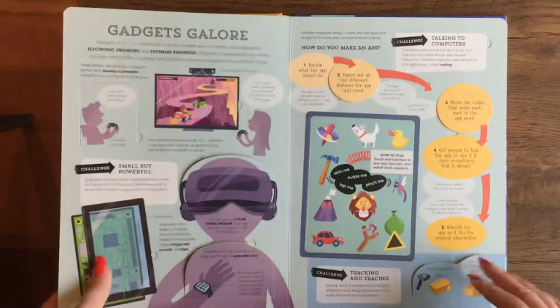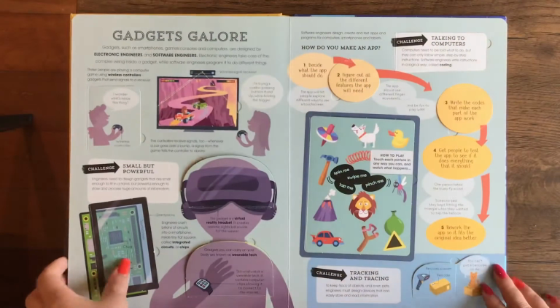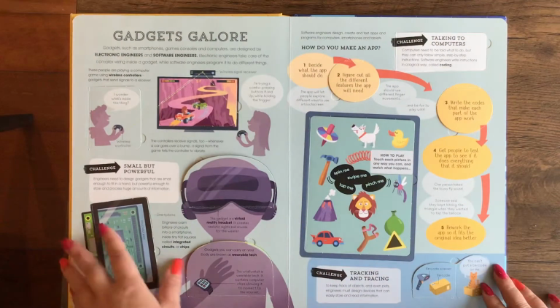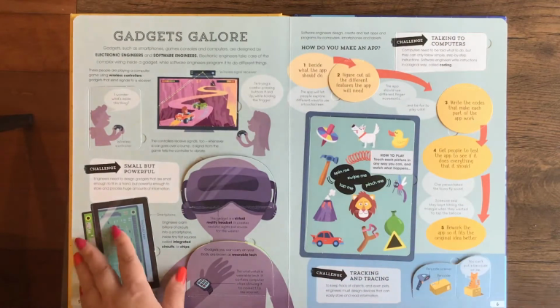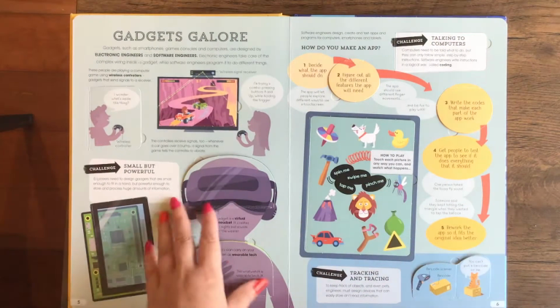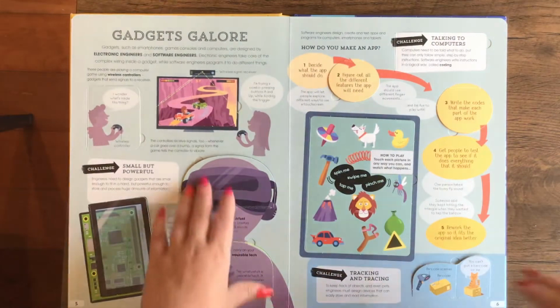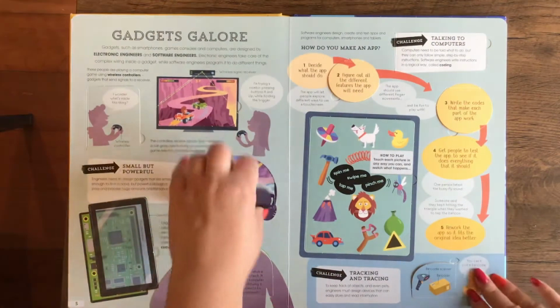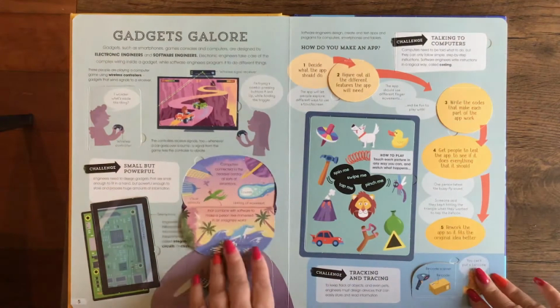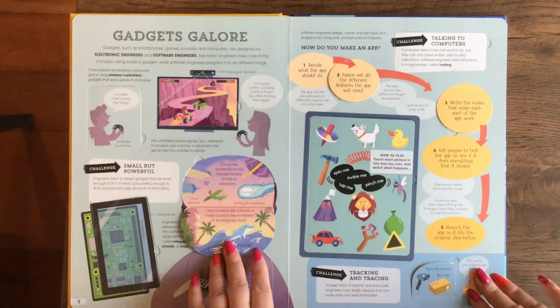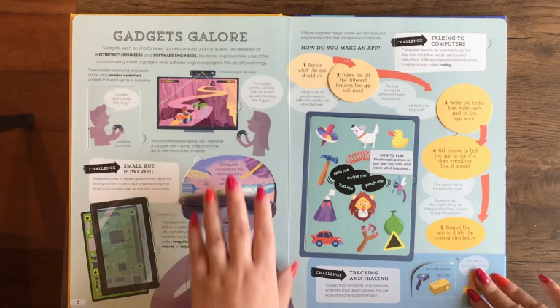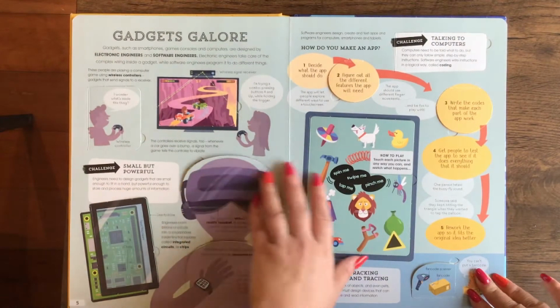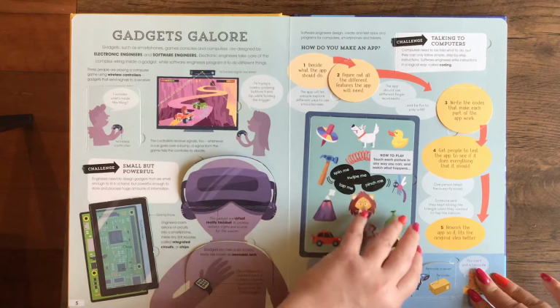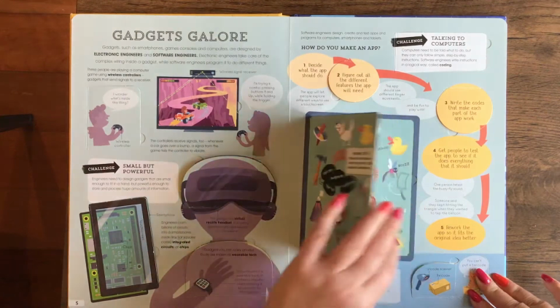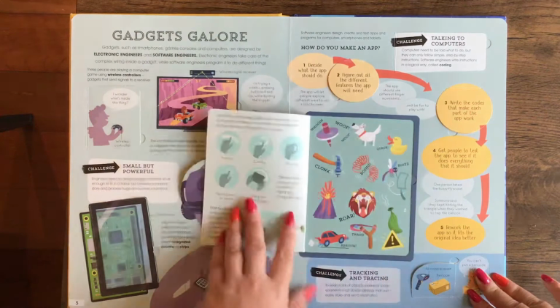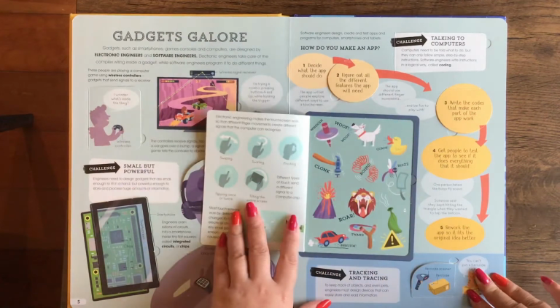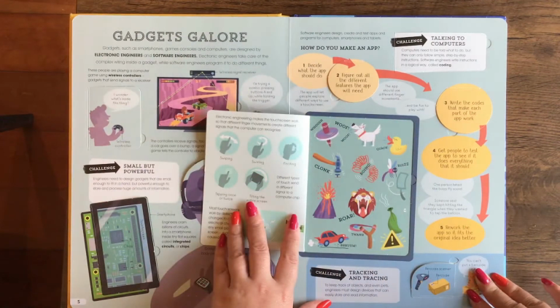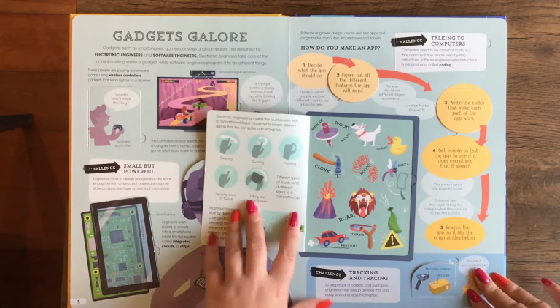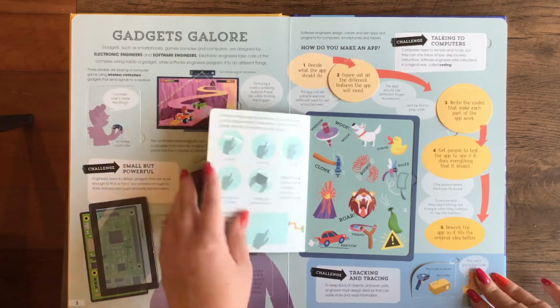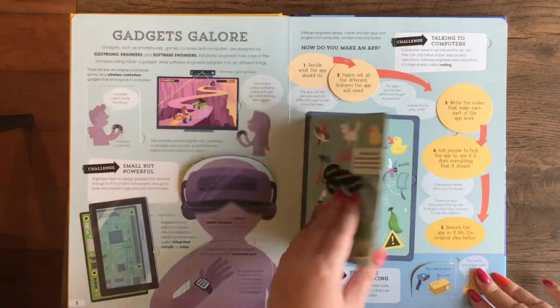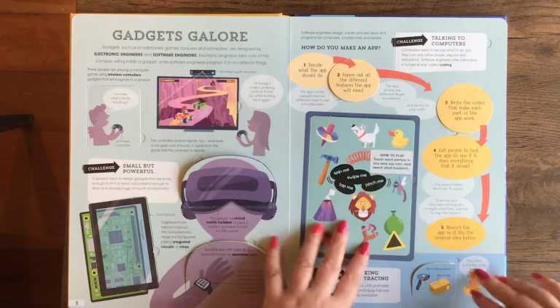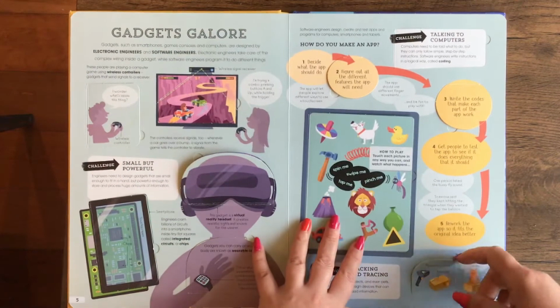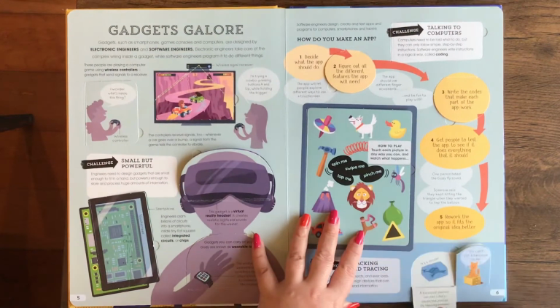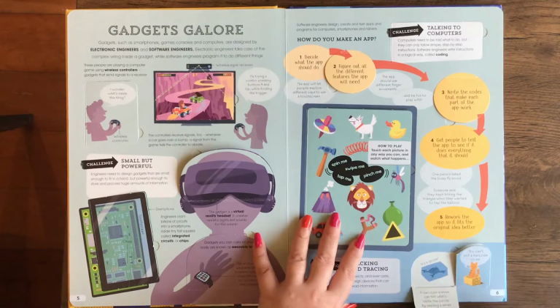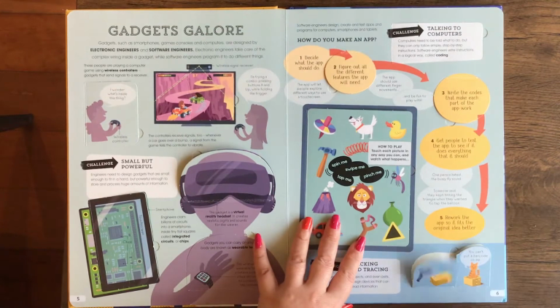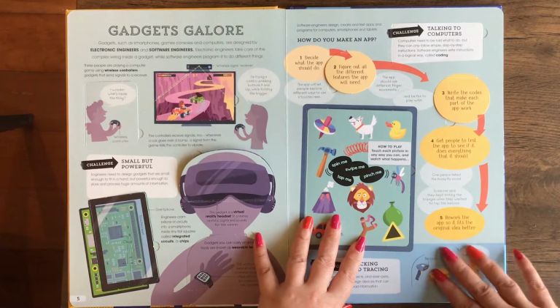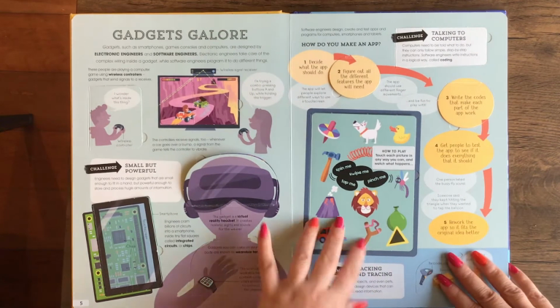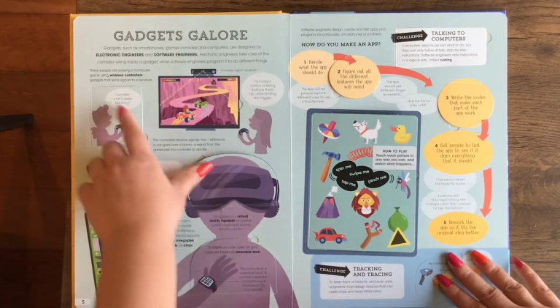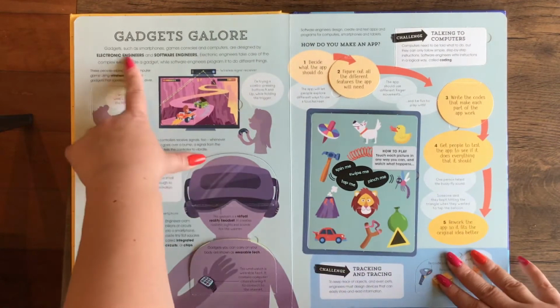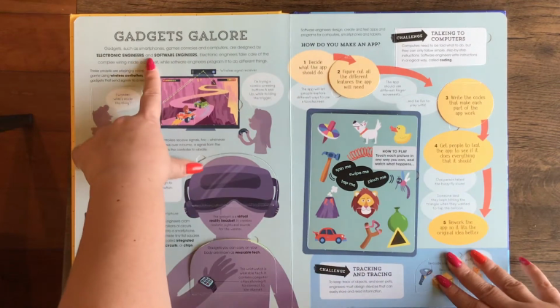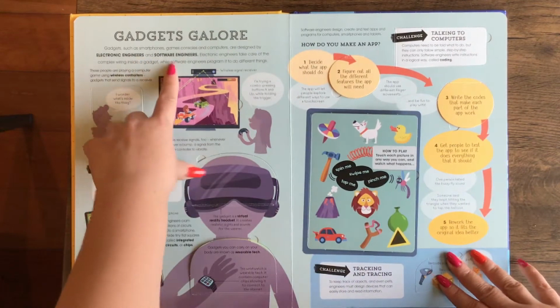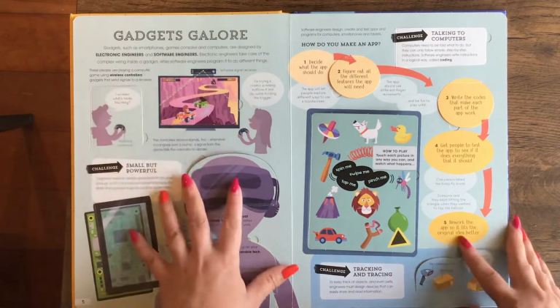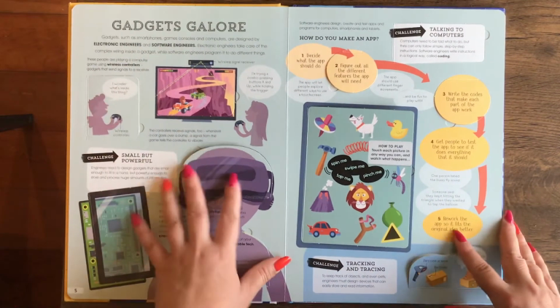Gadgets galore. How do you make an app? This section talks about electronic engineers and software engineers.